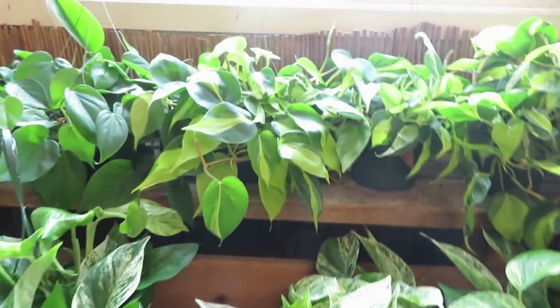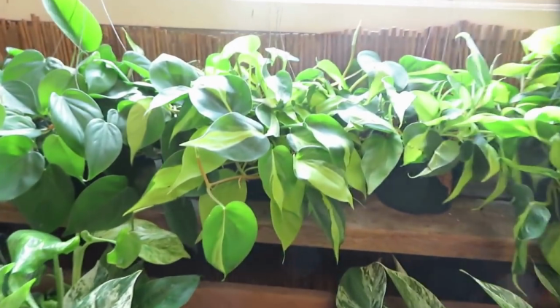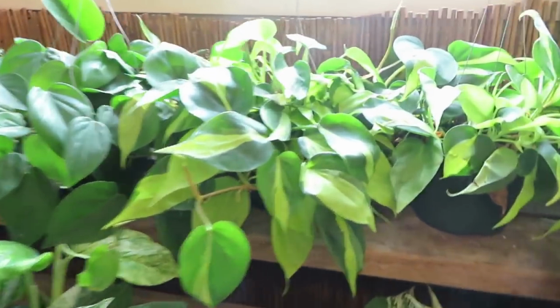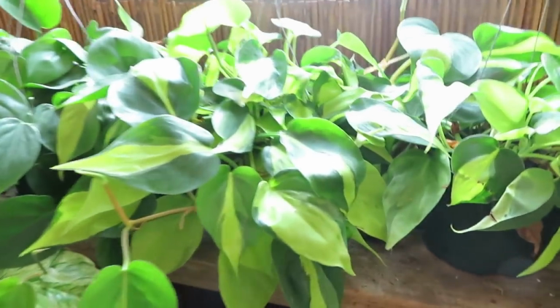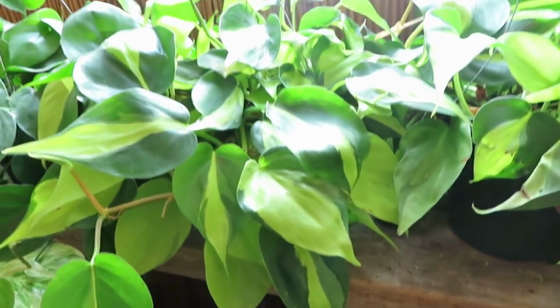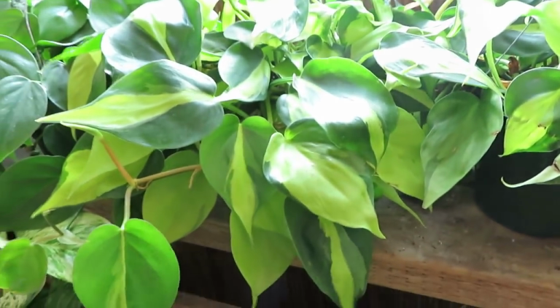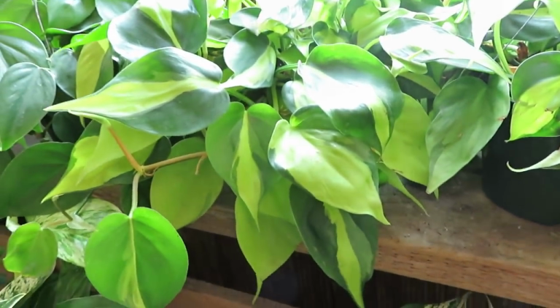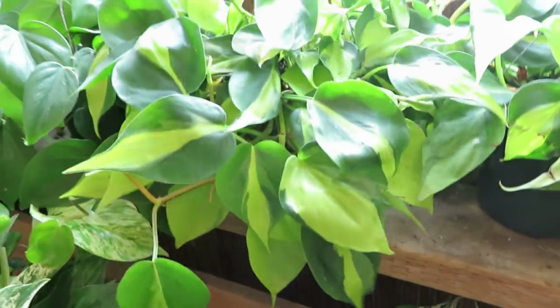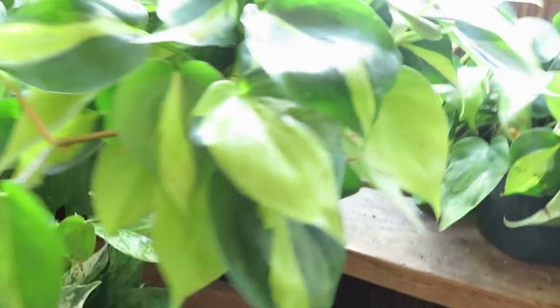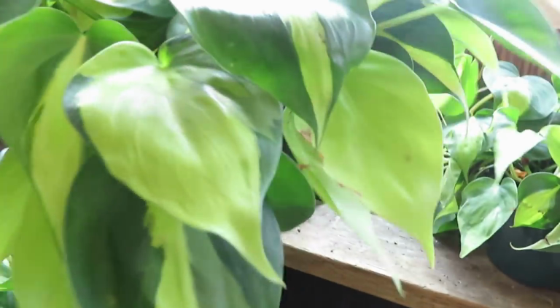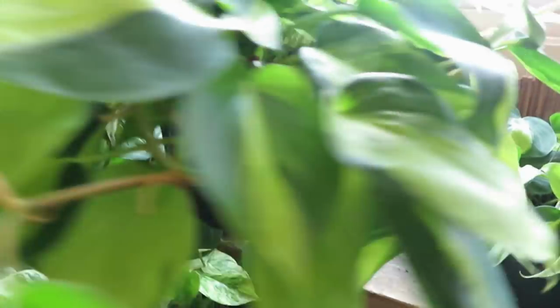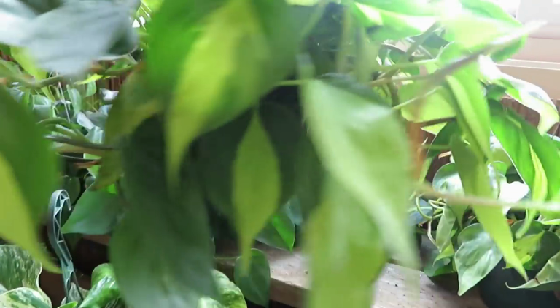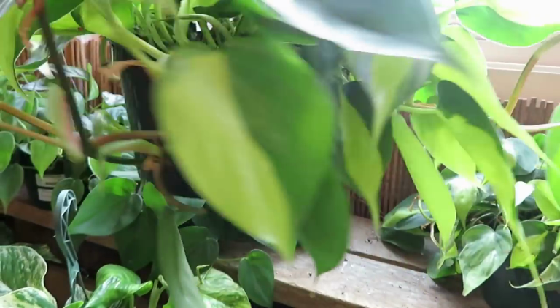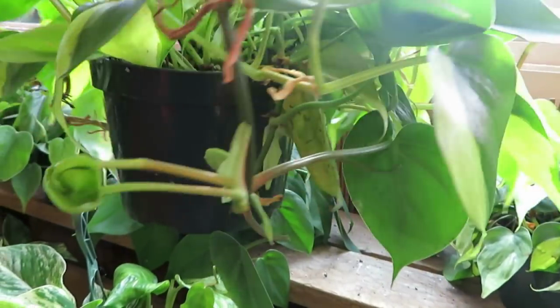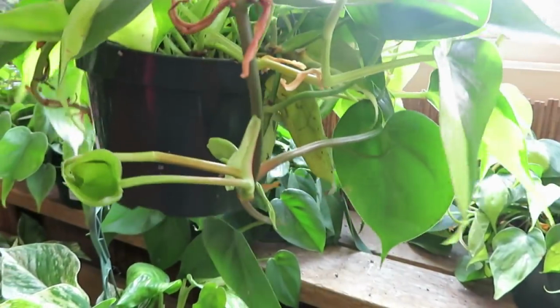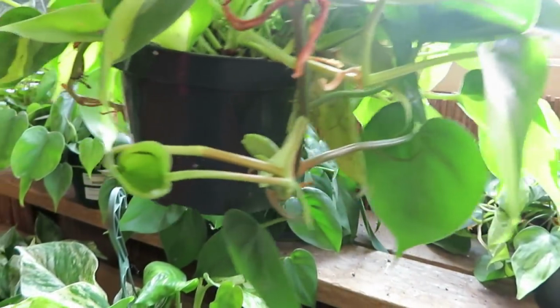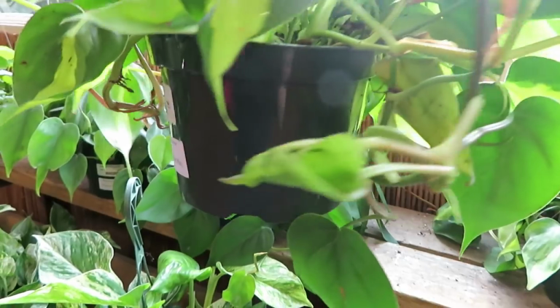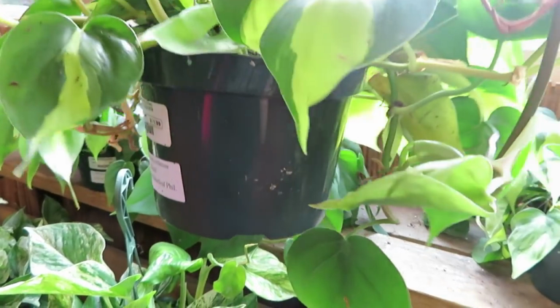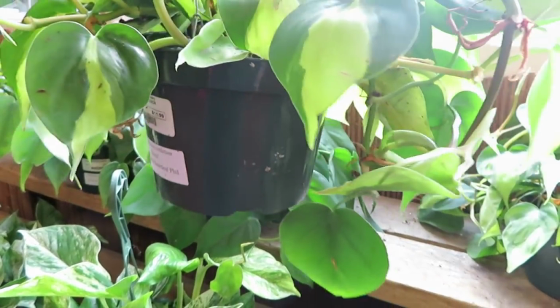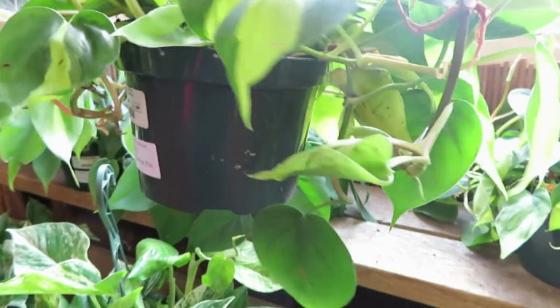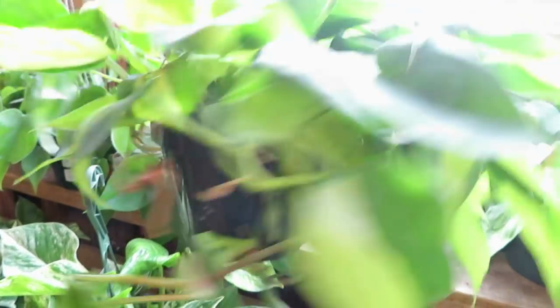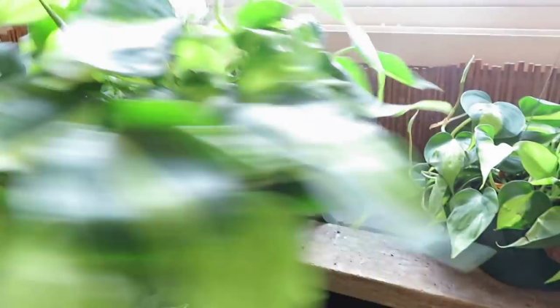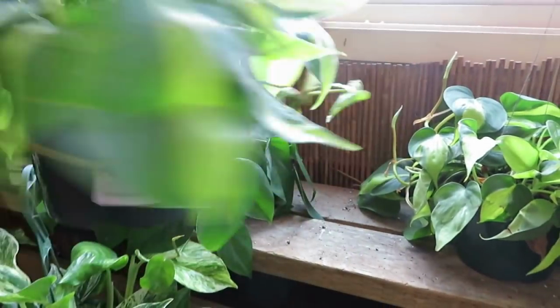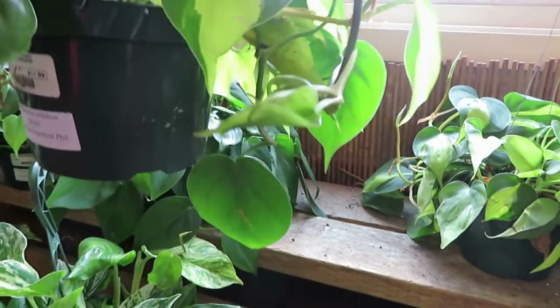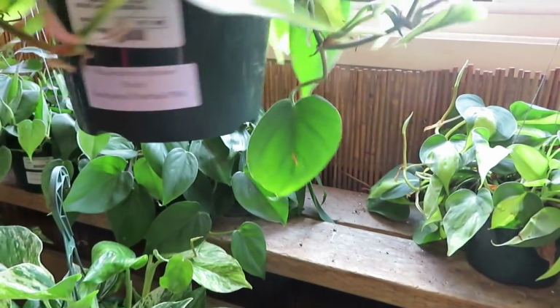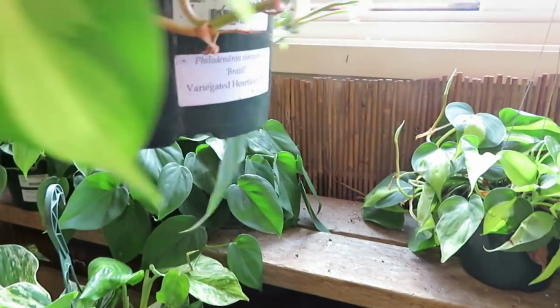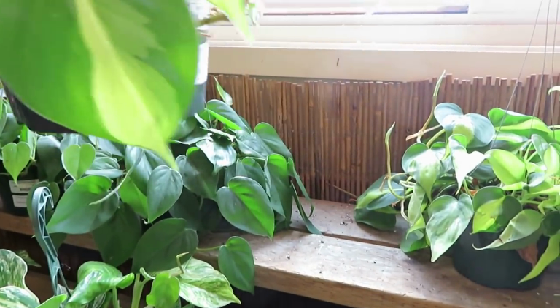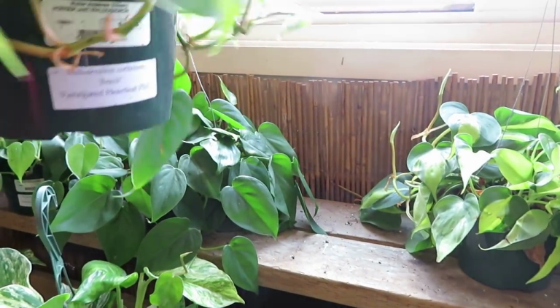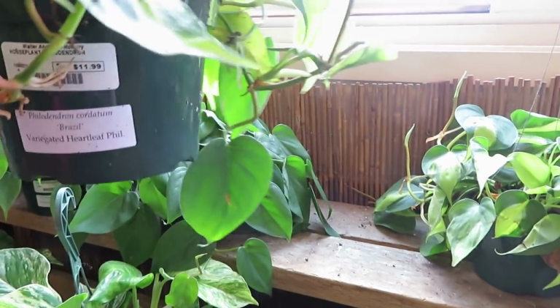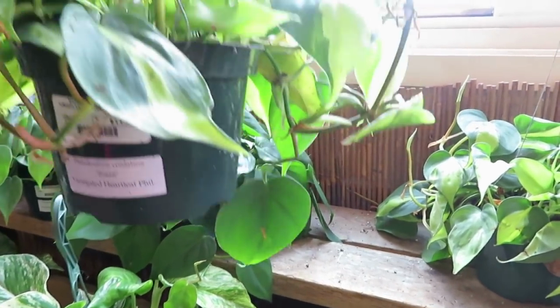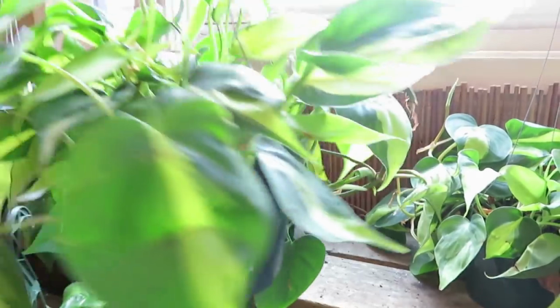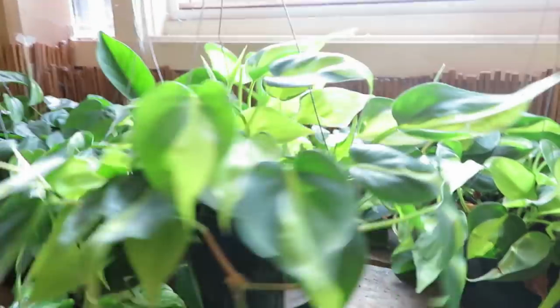They have the Philodendron Brazil, and this one is $11.99 as well.